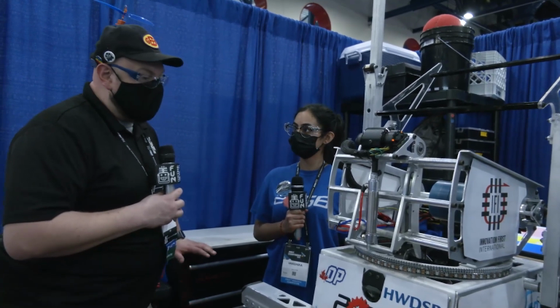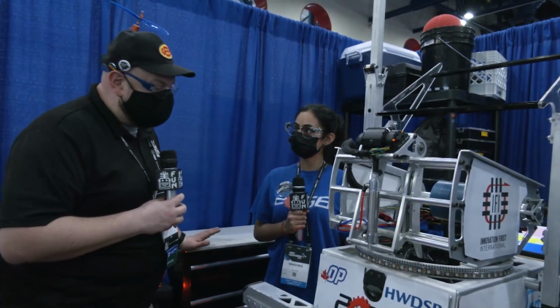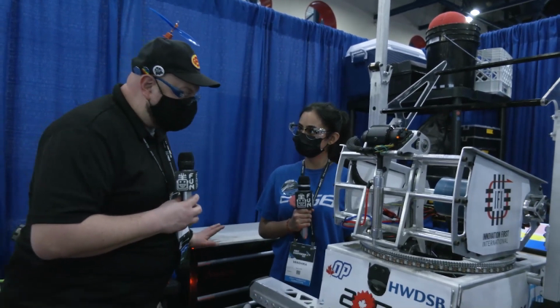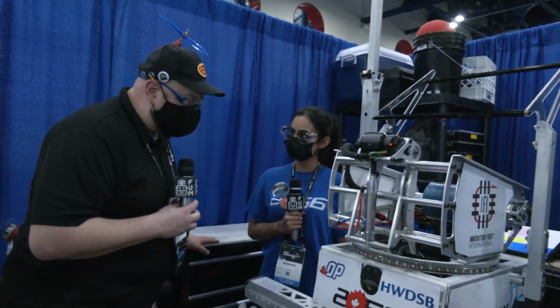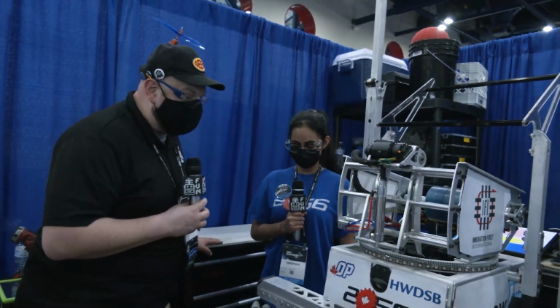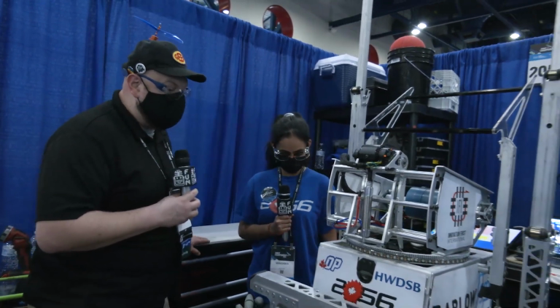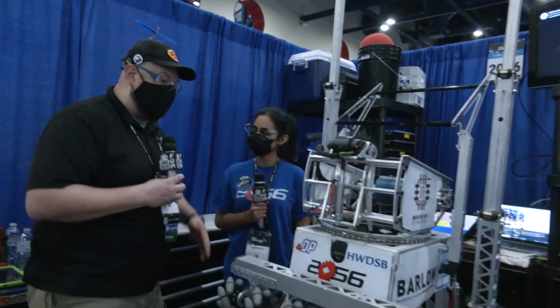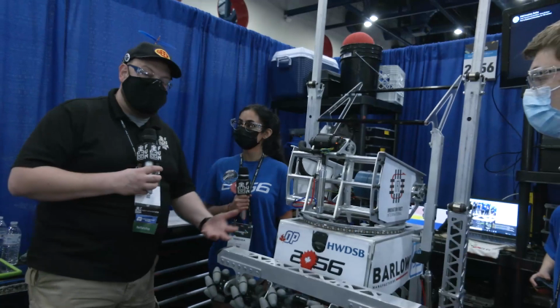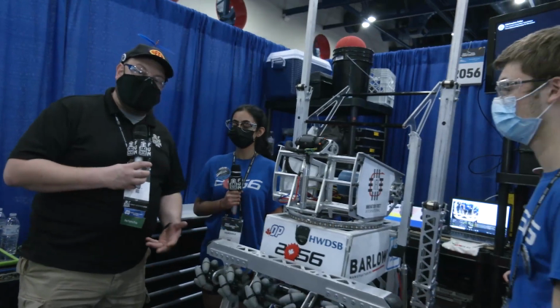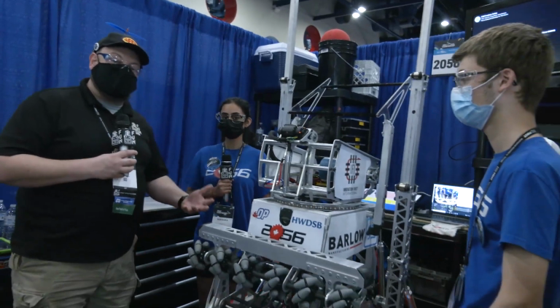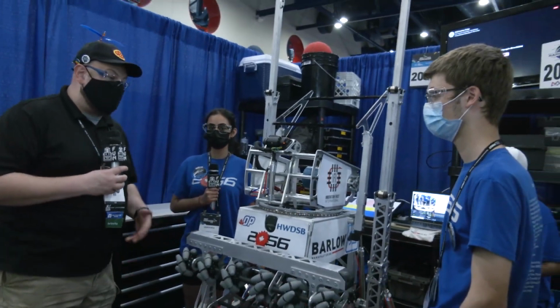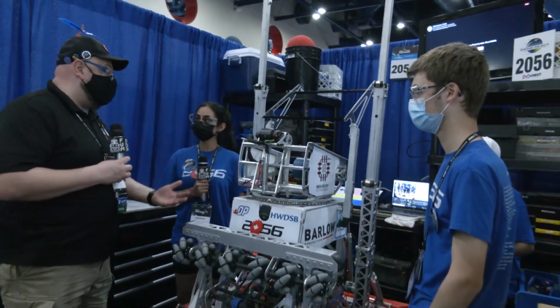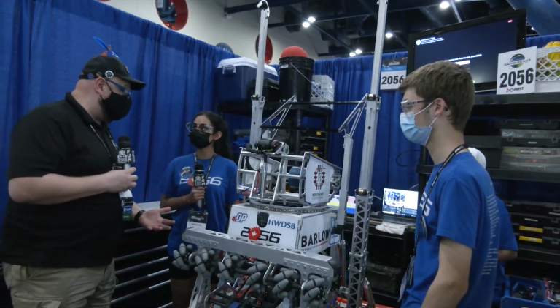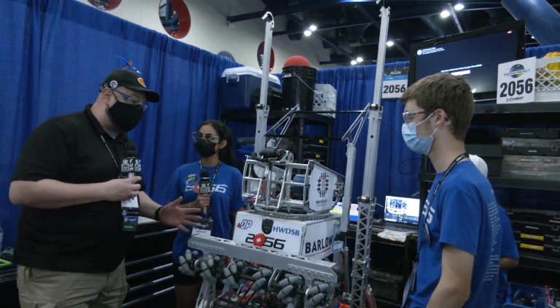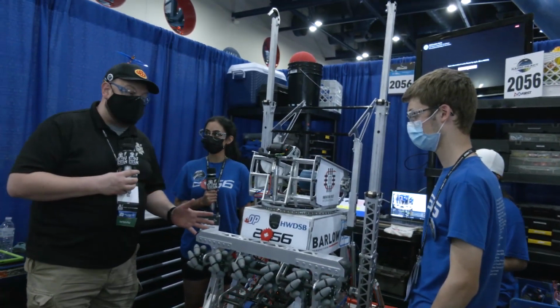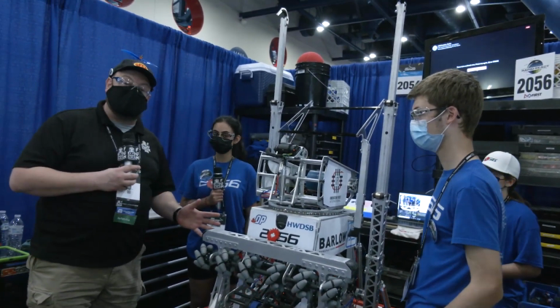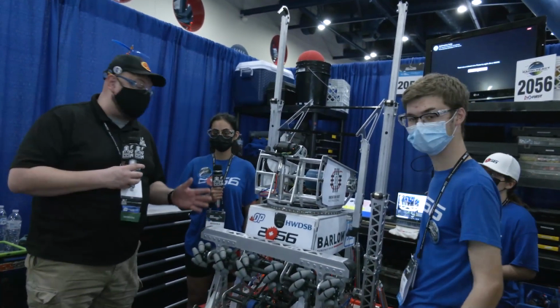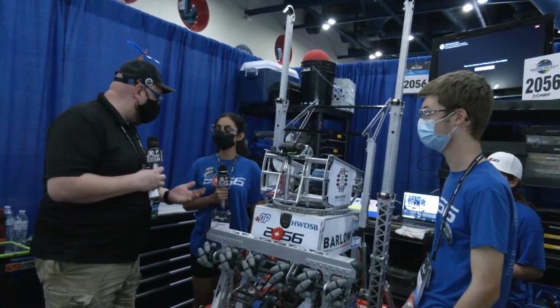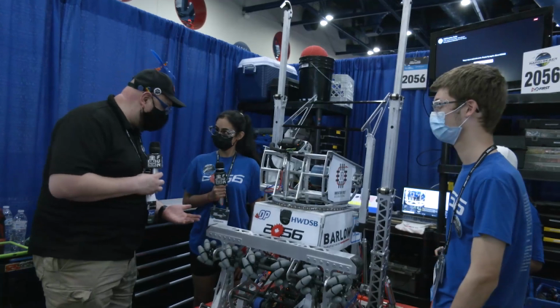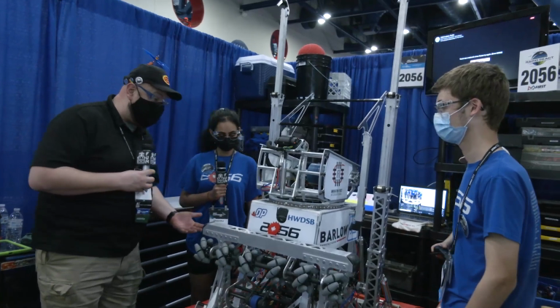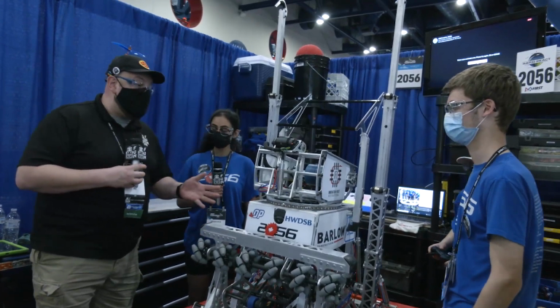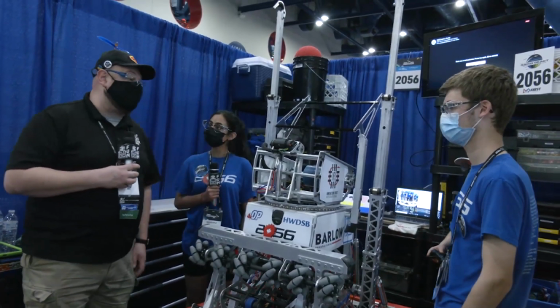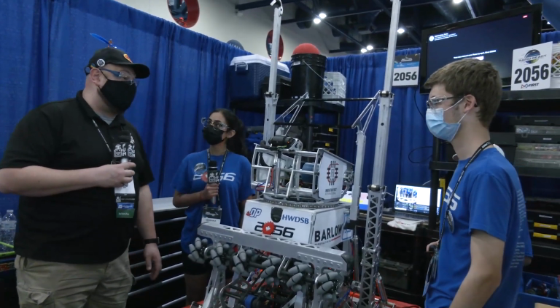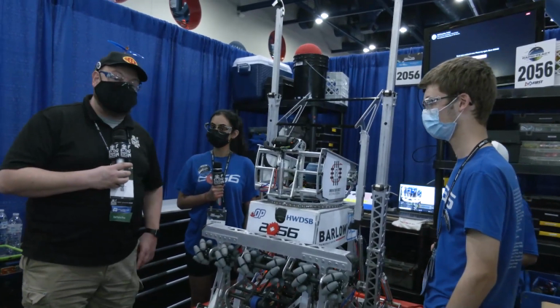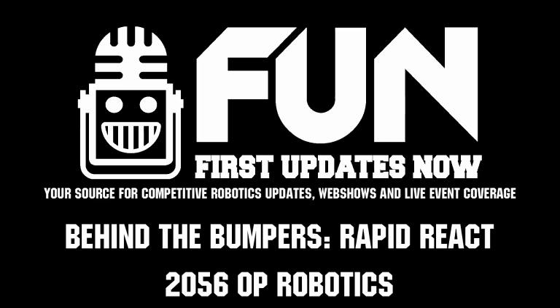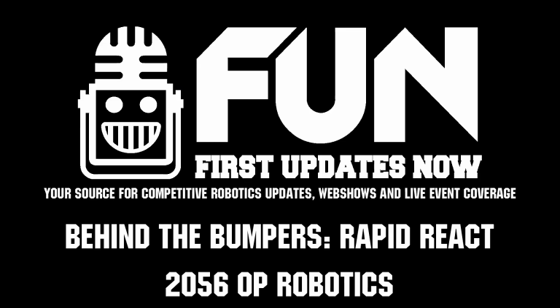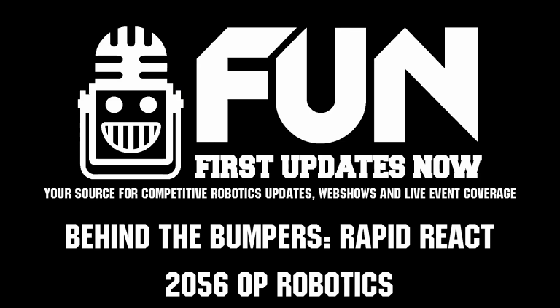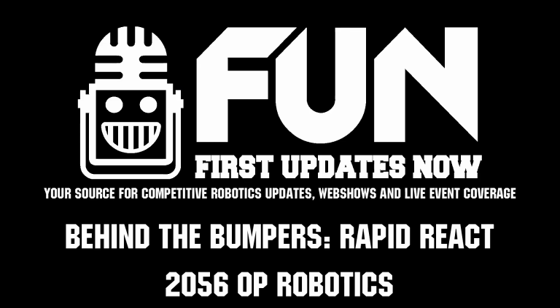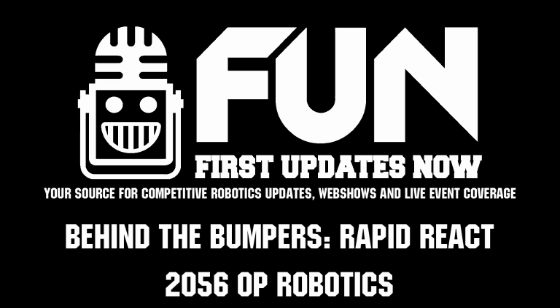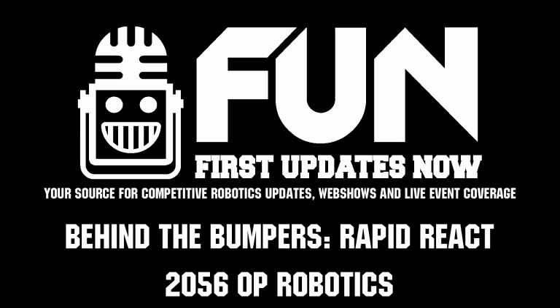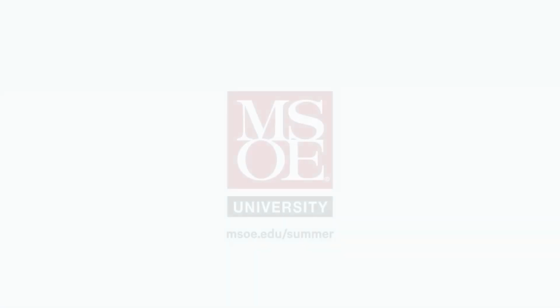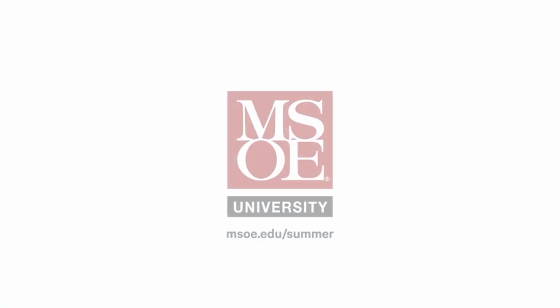Congratulations once again as Ontario District Champions — here at championships now as one of the favorites in the division. 2056 OP Robotics, thanks a lot for taking the time to tell us about your robot, and best of luck here at championships!